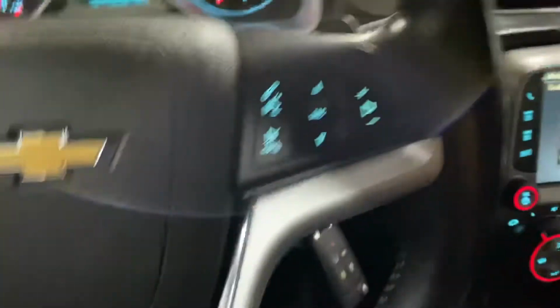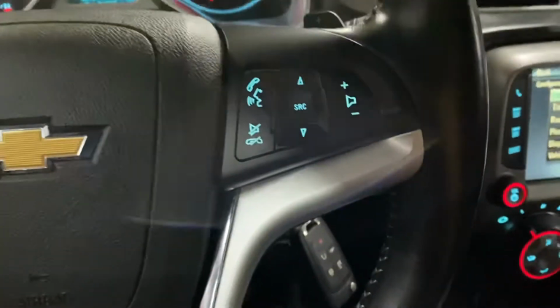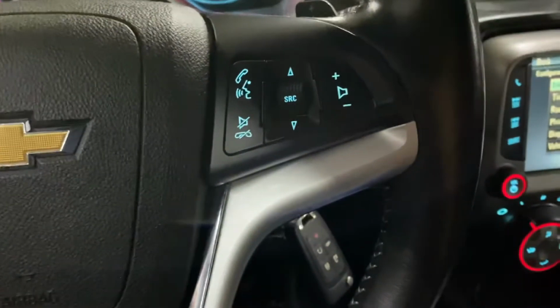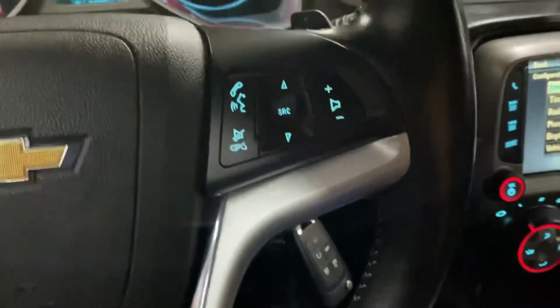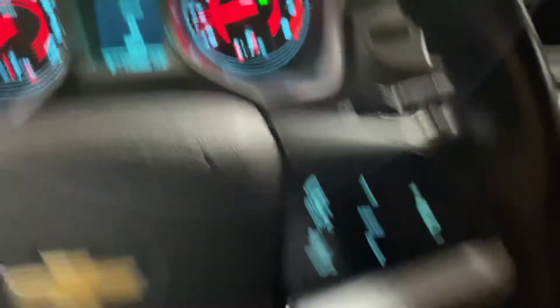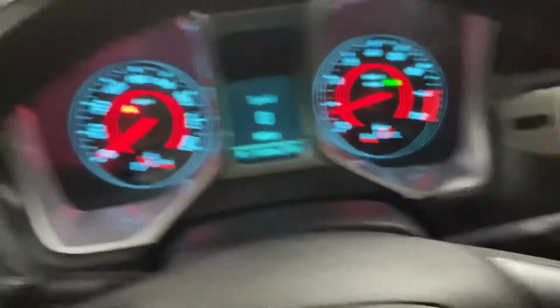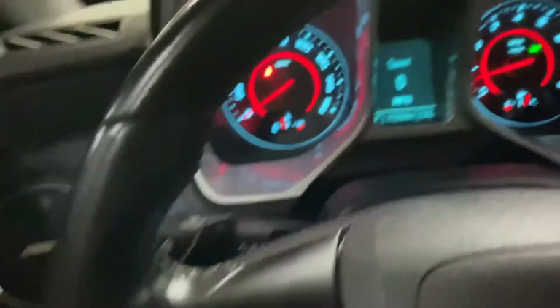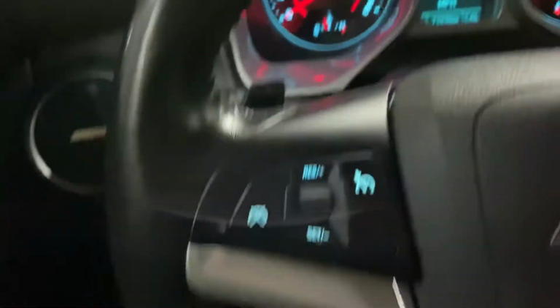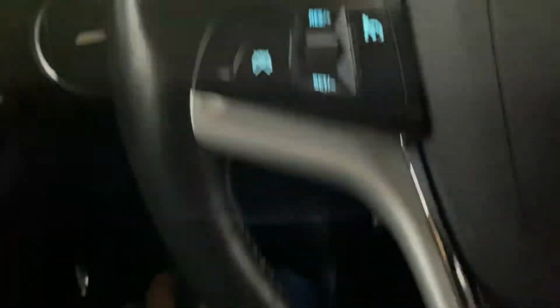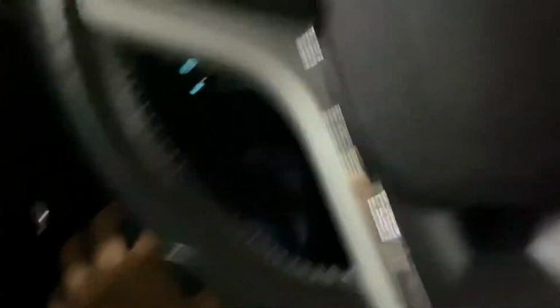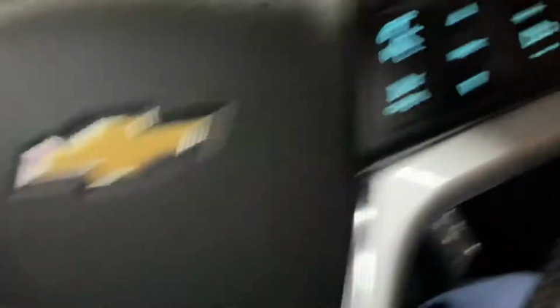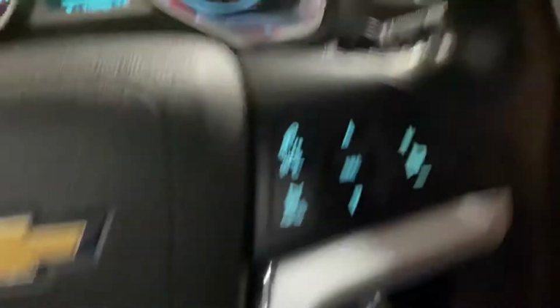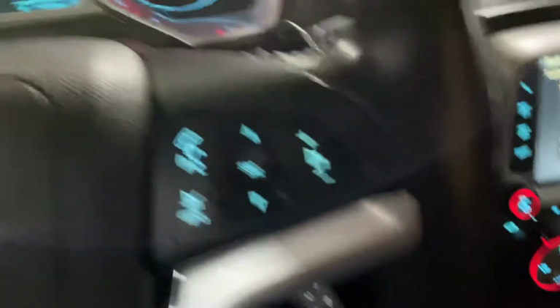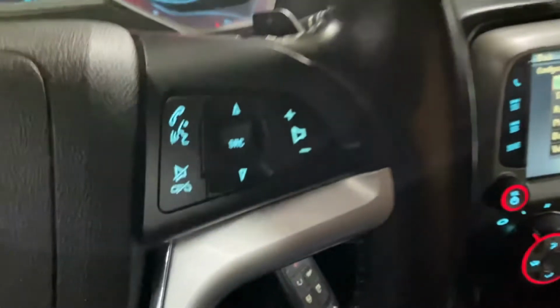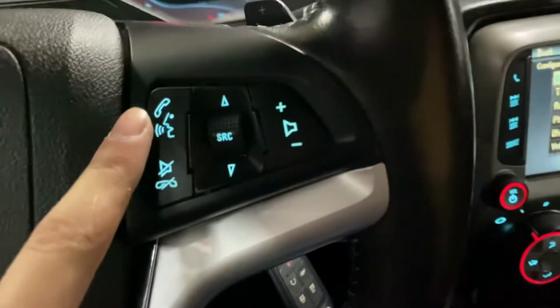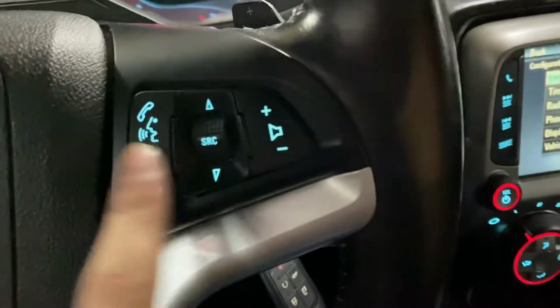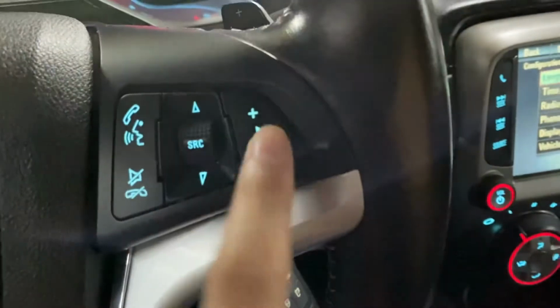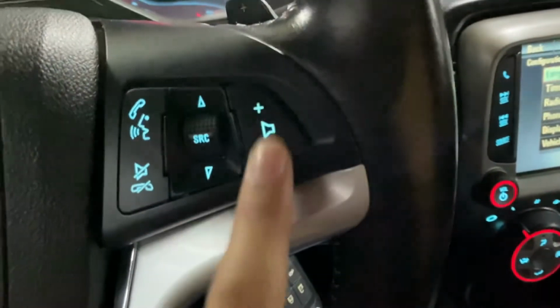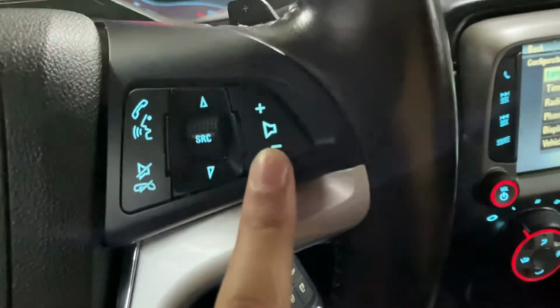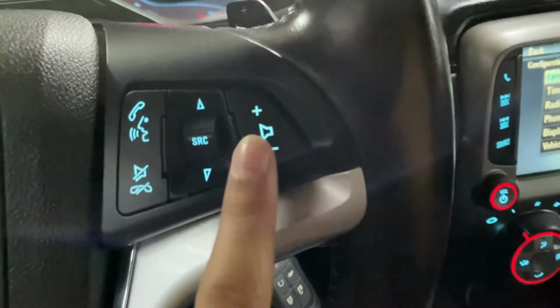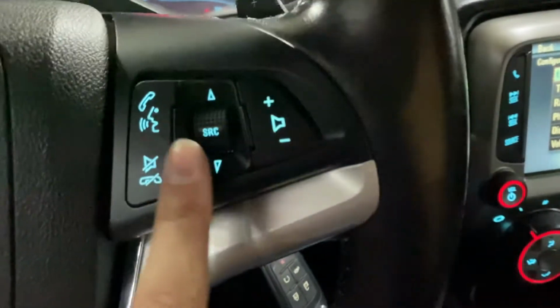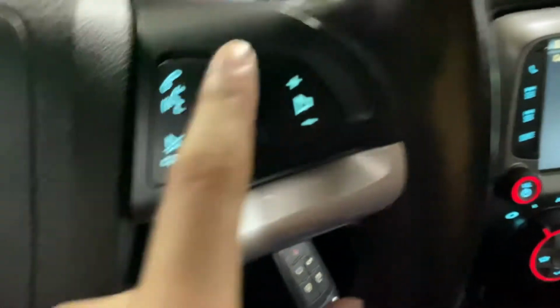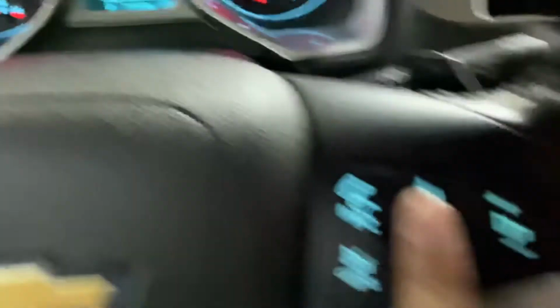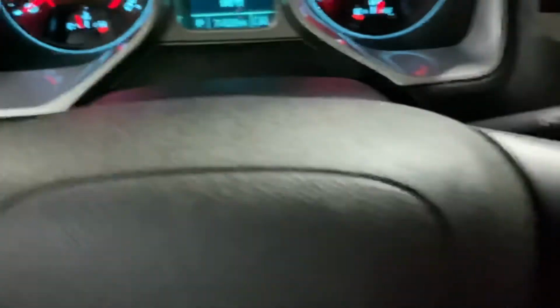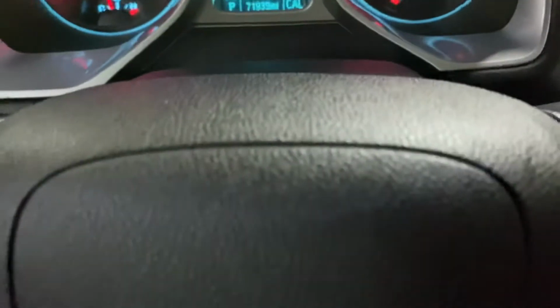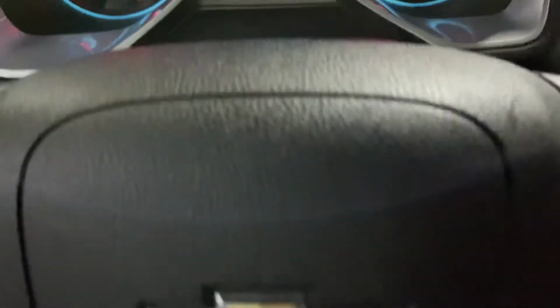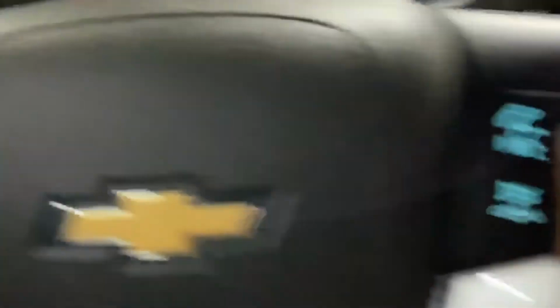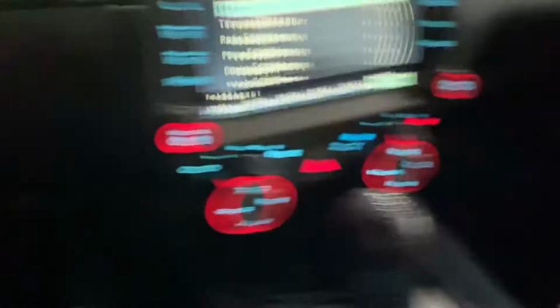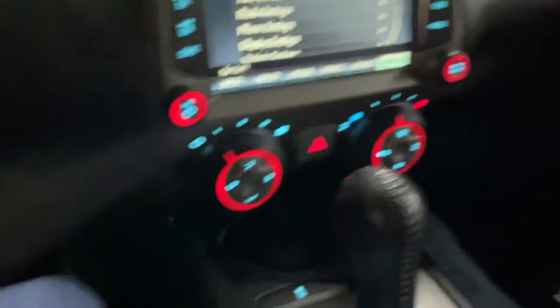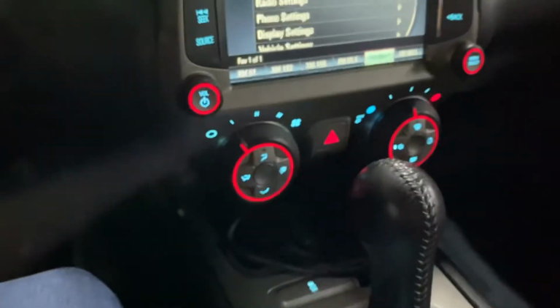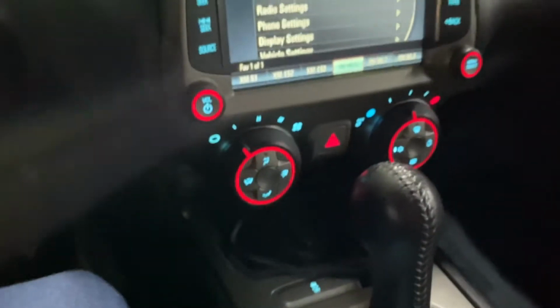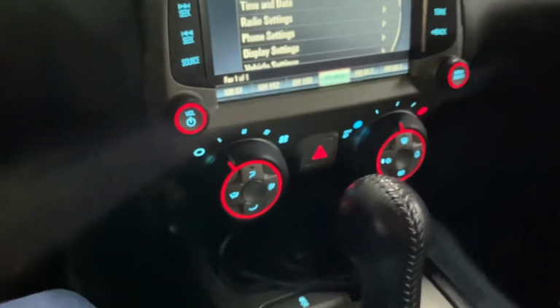The steering wheel is also in great shape. You have your controls — you can get access to your phone calls, voice commands, volume, audio, and you can change your radio stations right here.